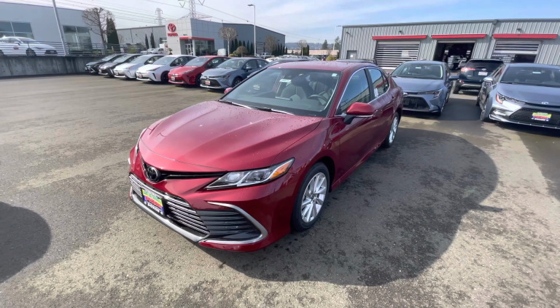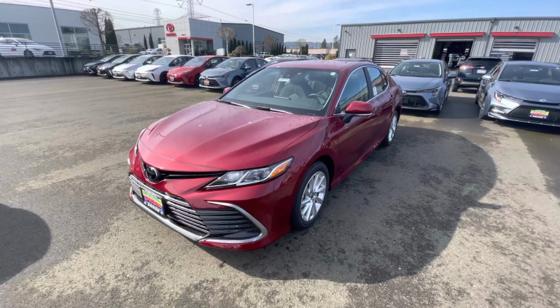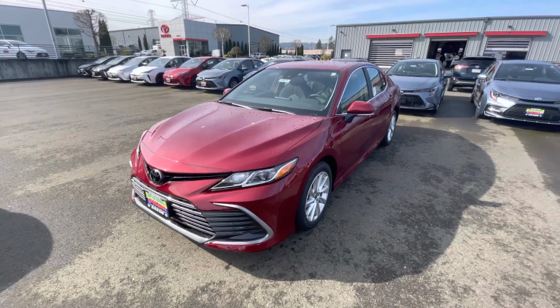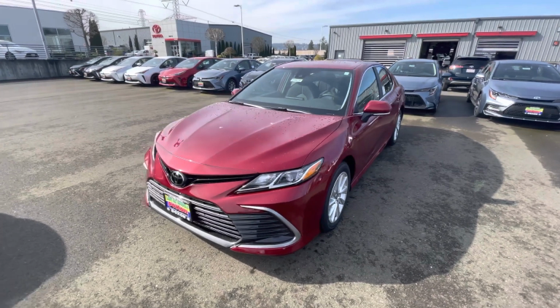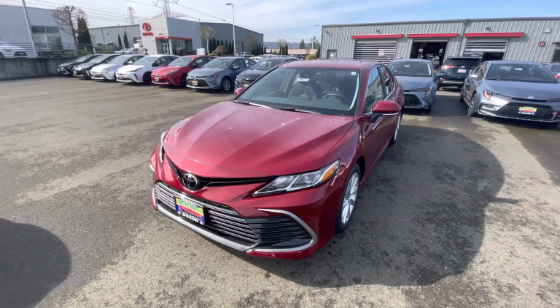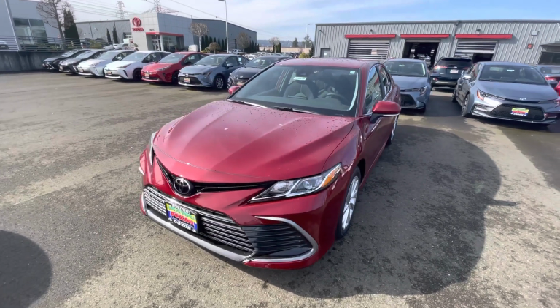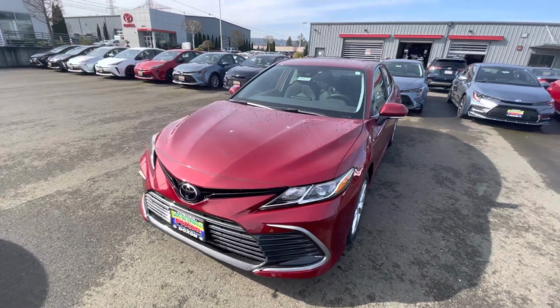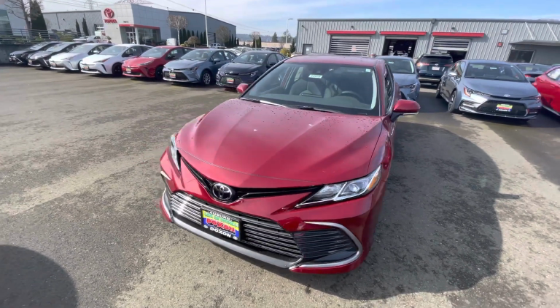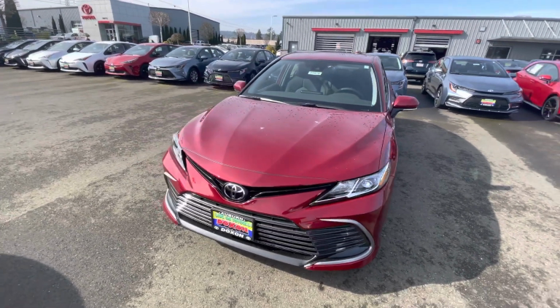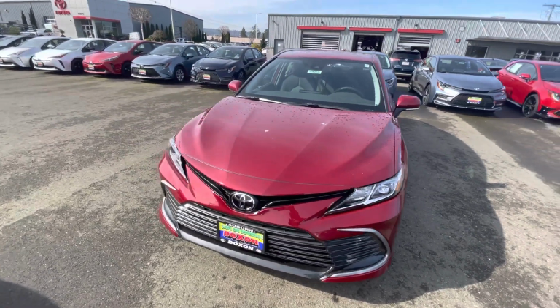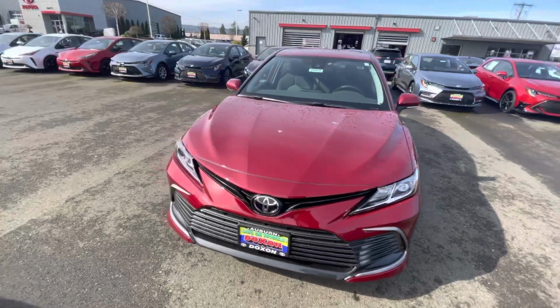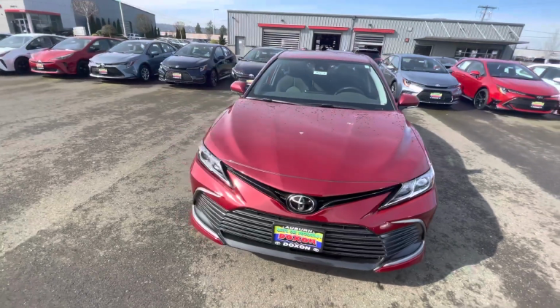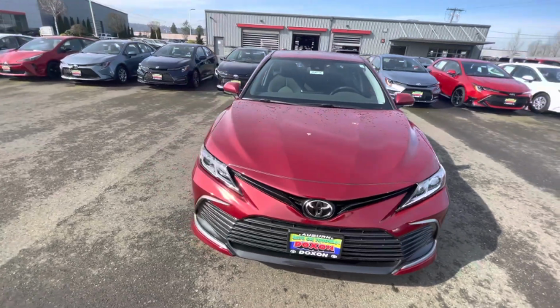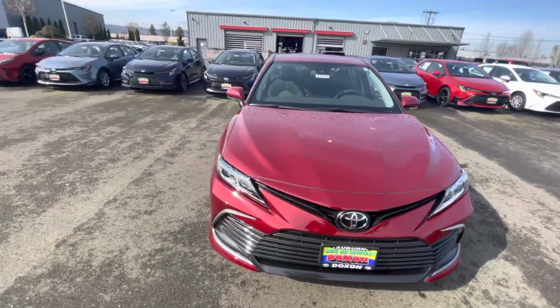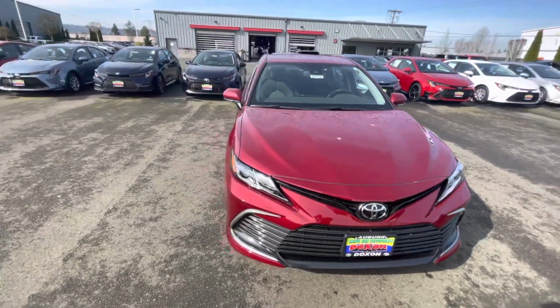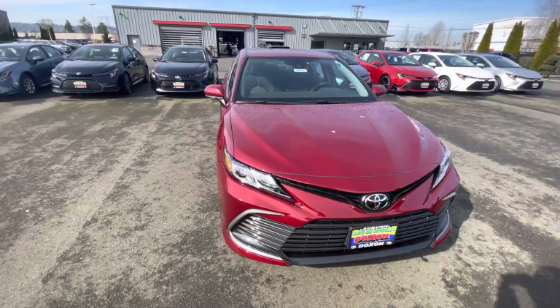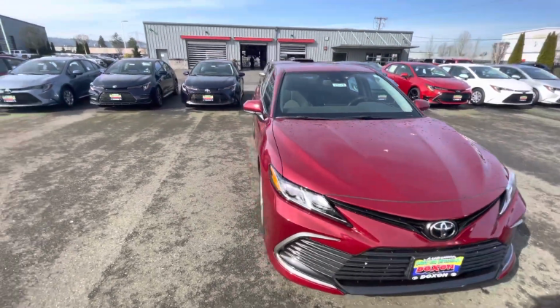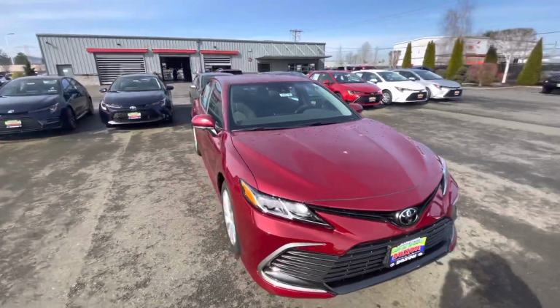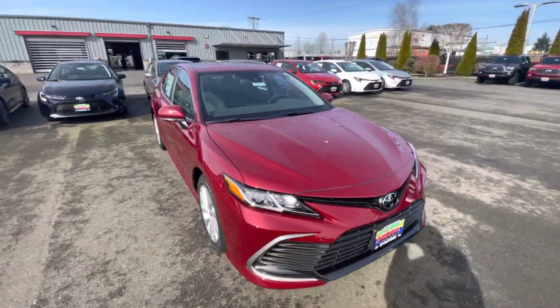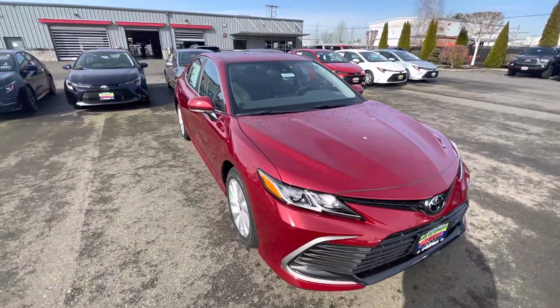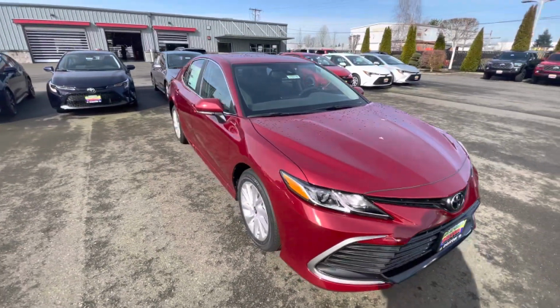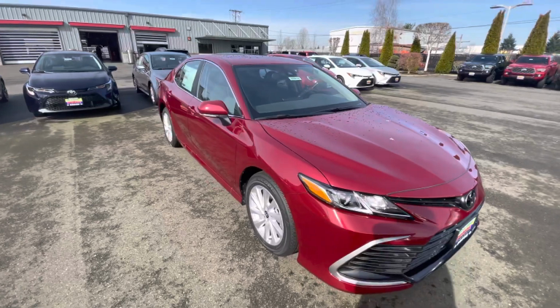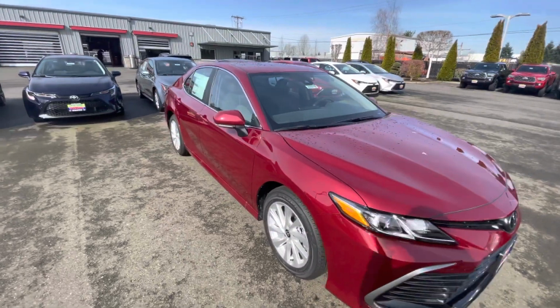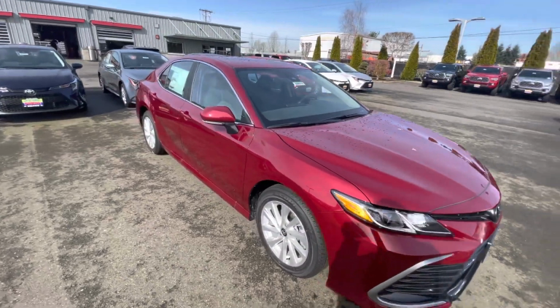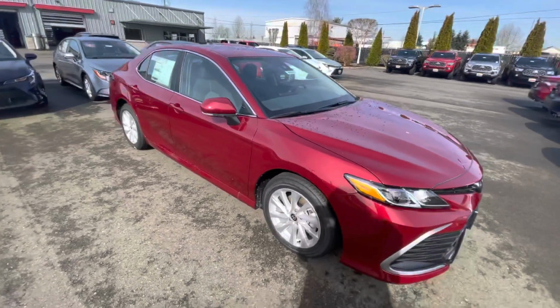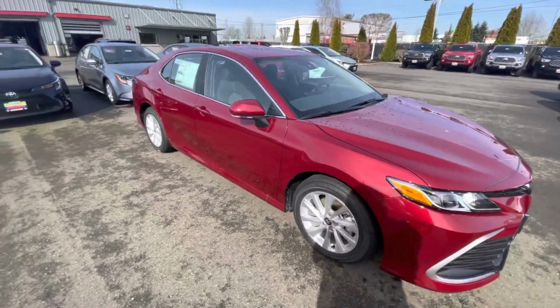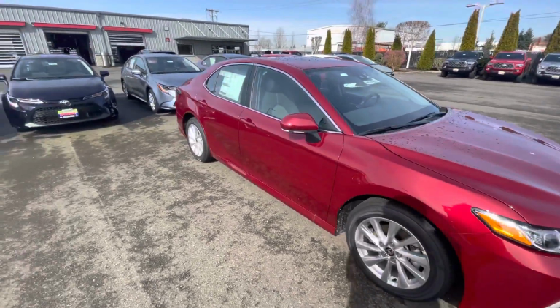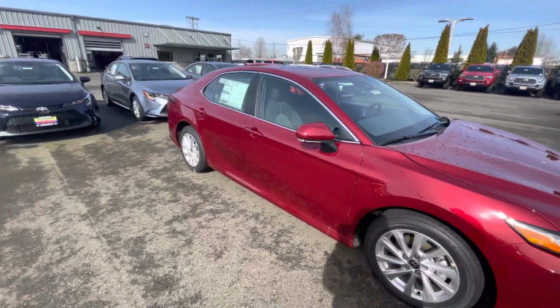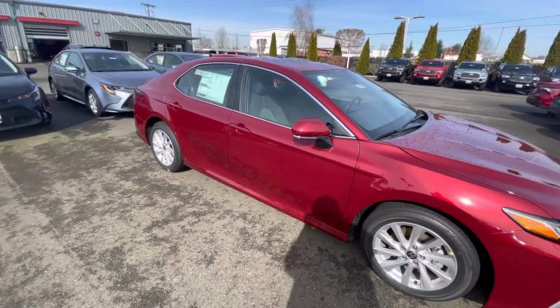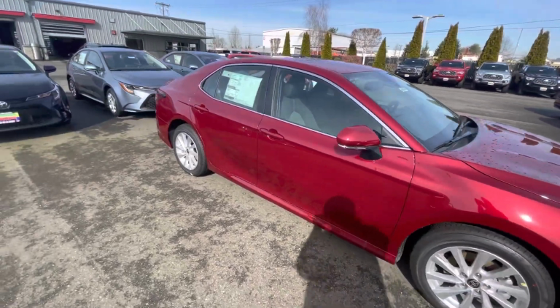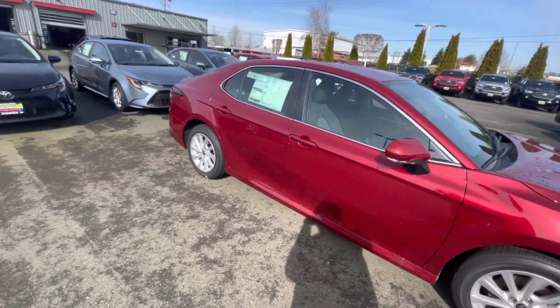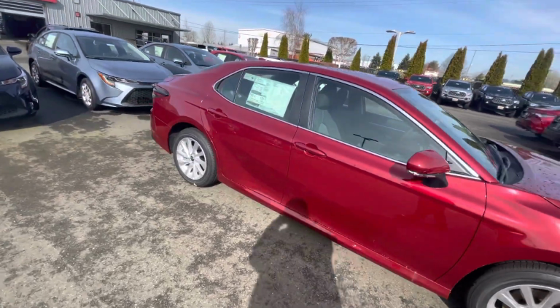Good morning, Lolly. Samantha here at Dachshund Toyota. You had inquired about a Camry and I just wanted to show you one really great option. This is a fully loaded base model with blind spot monitor, rear cross traffic alert, Android Auto, and Apple CarPlay.